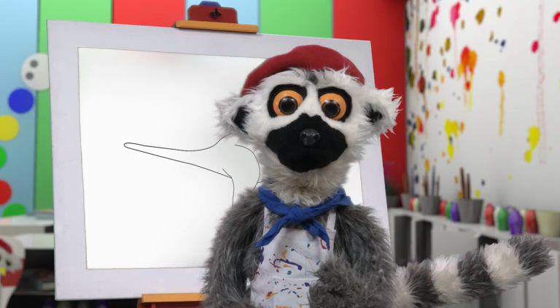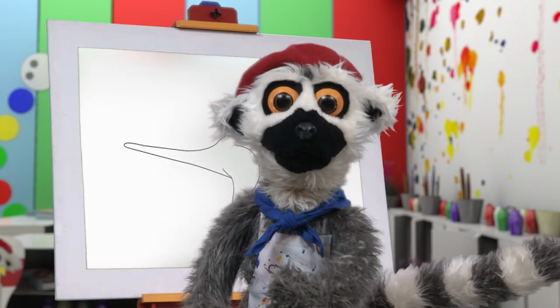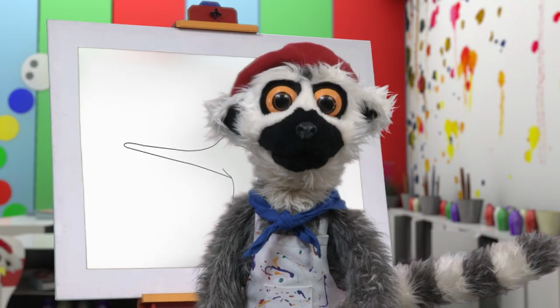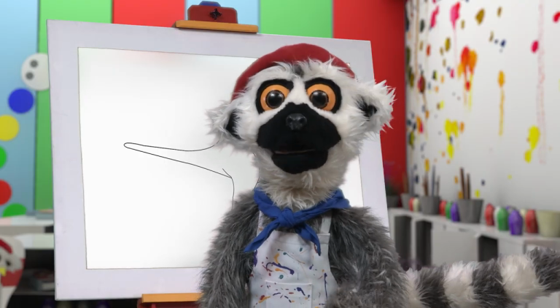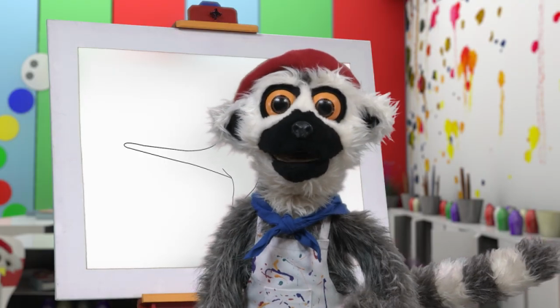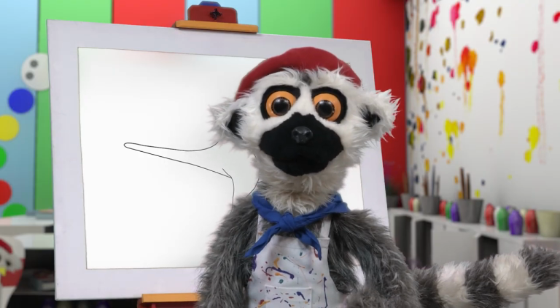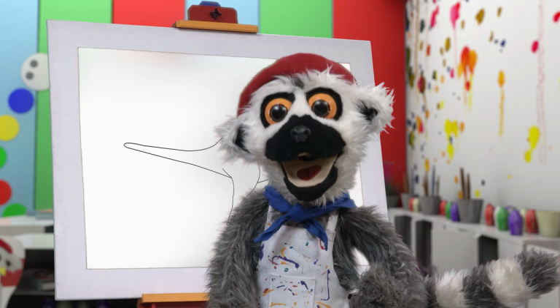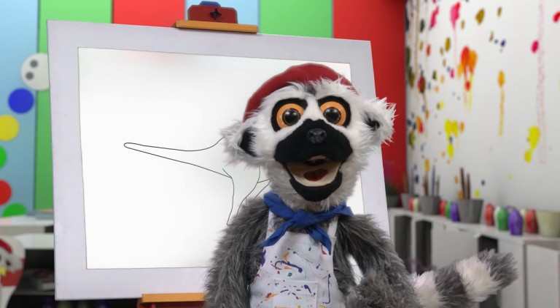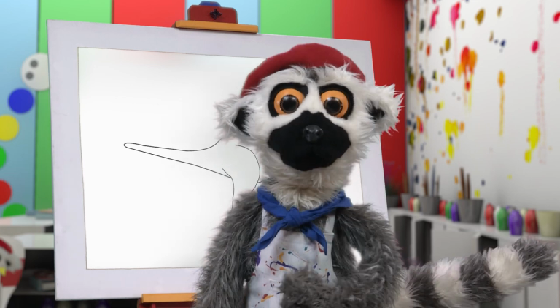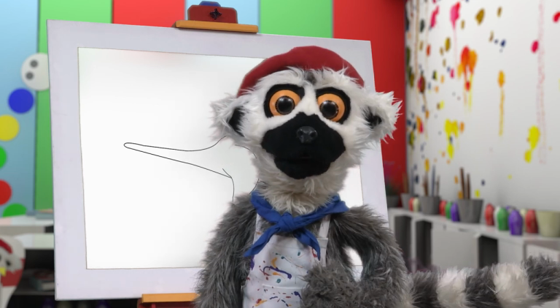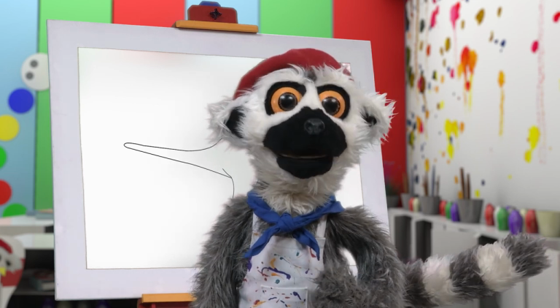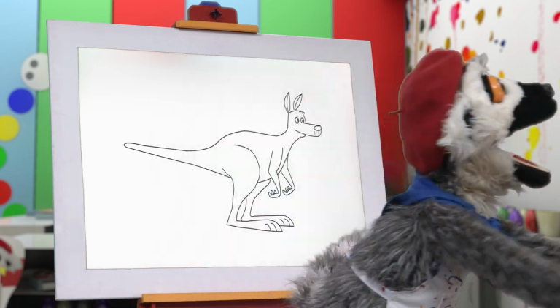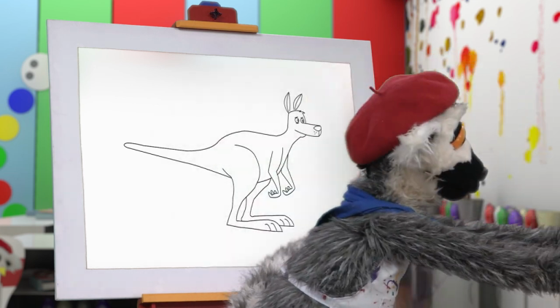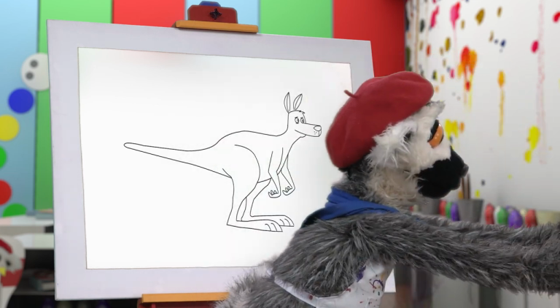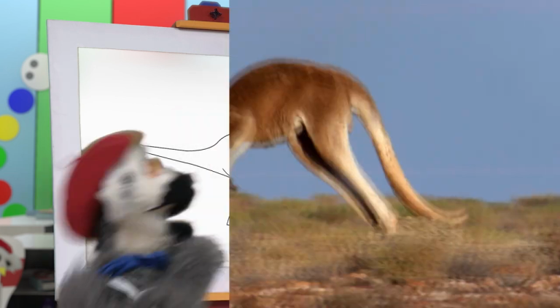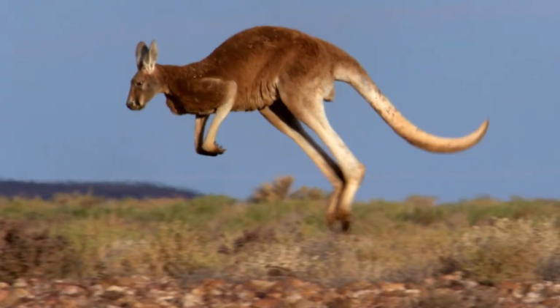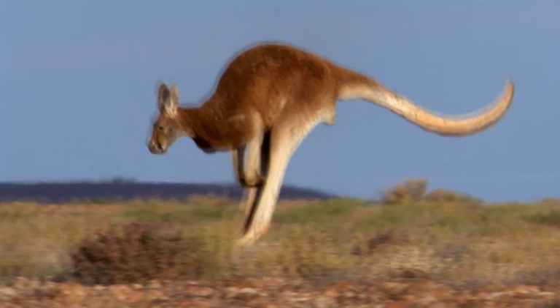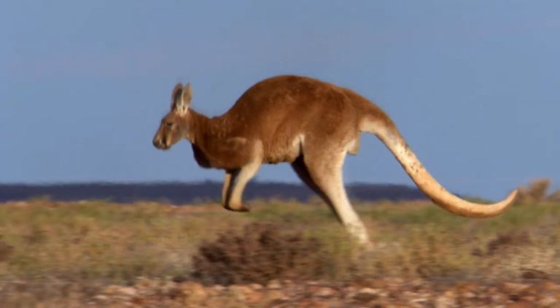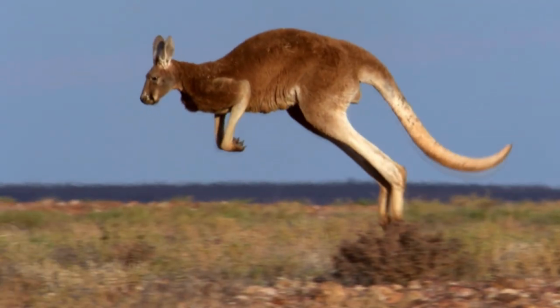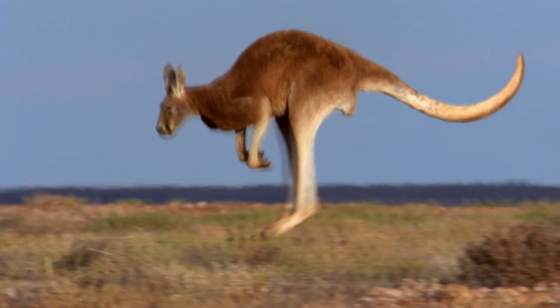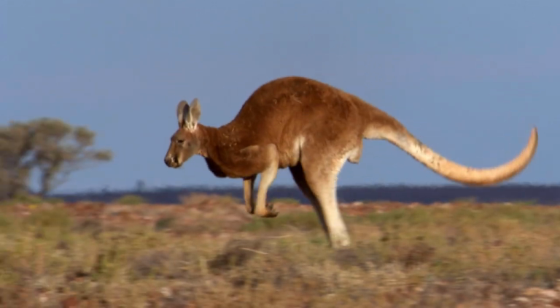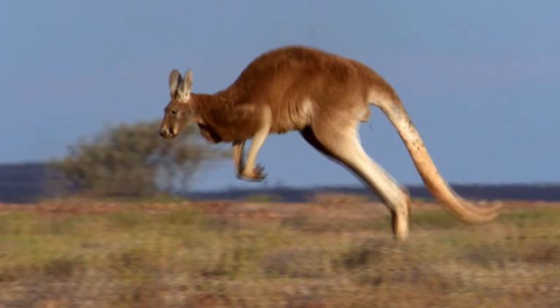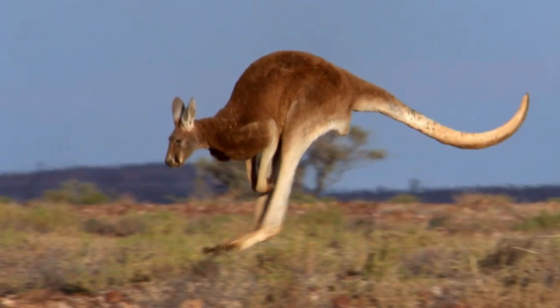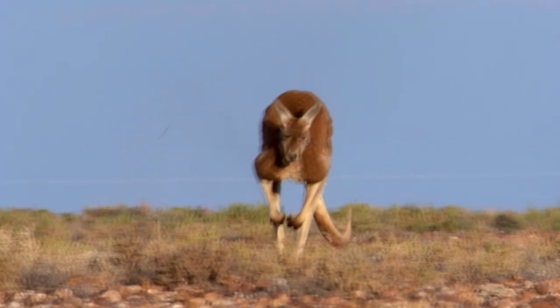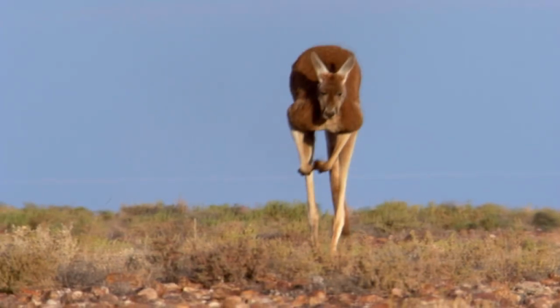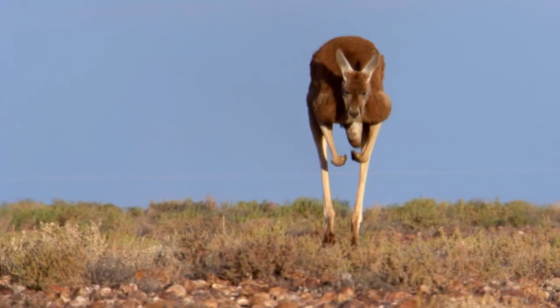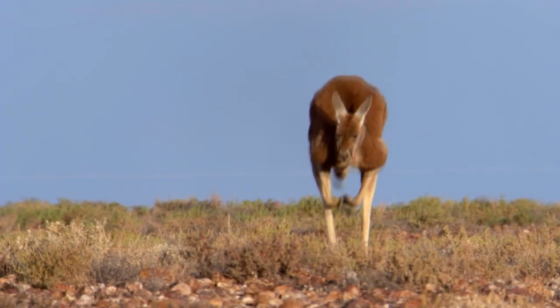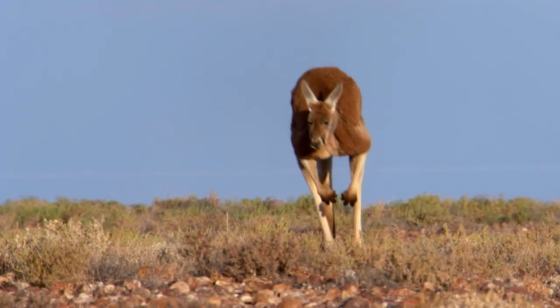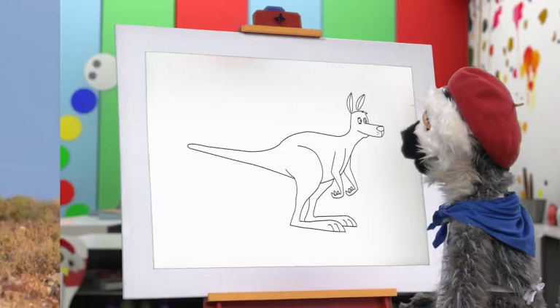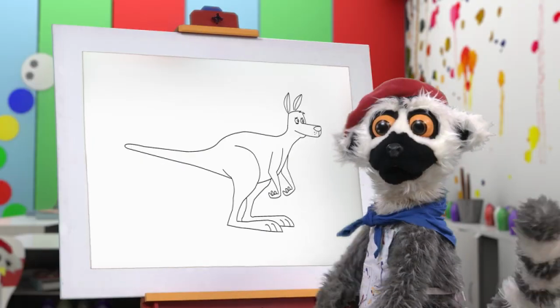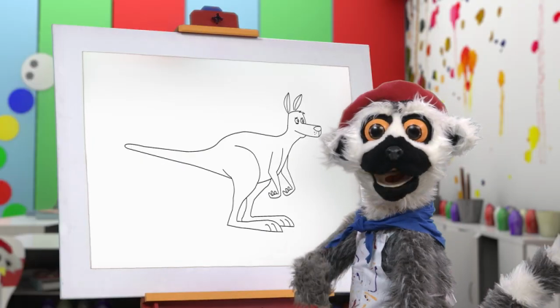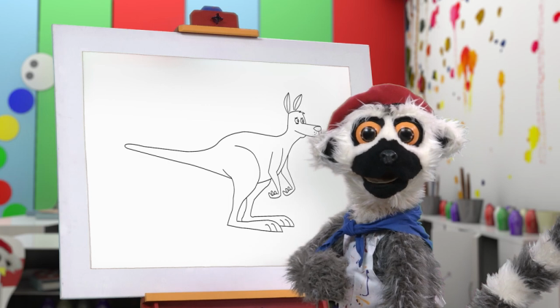Can you guess what we have drawn? I'll show you! It is a kangaroo! Our masterpiece!